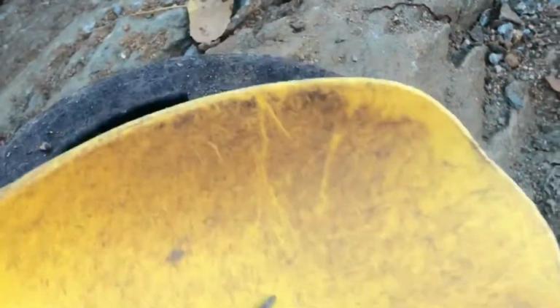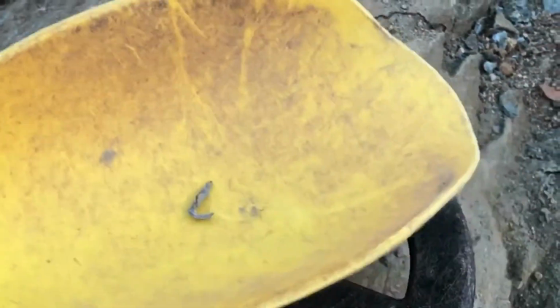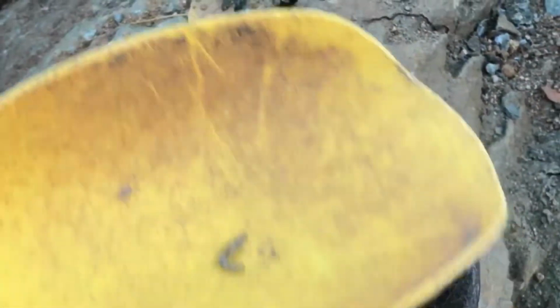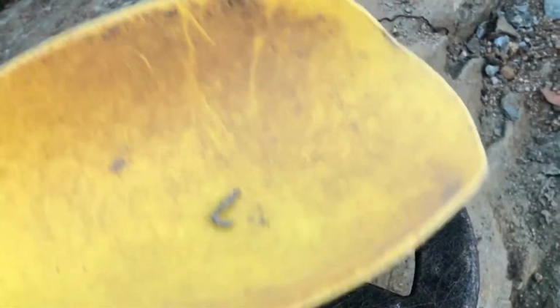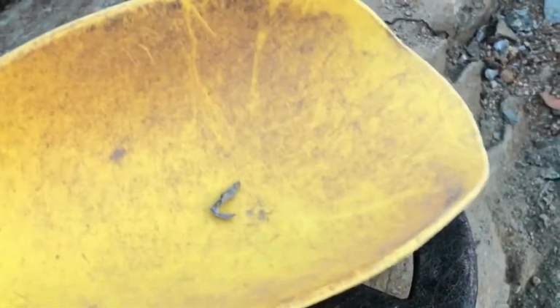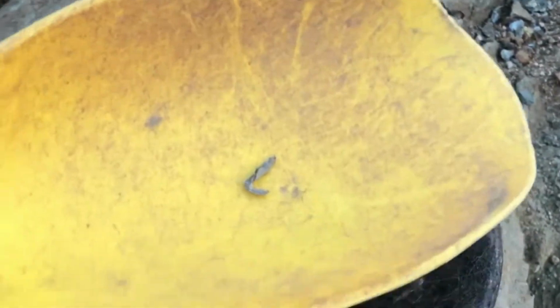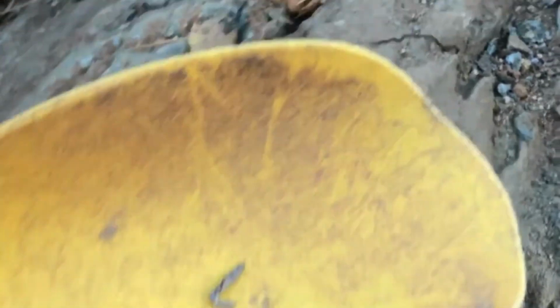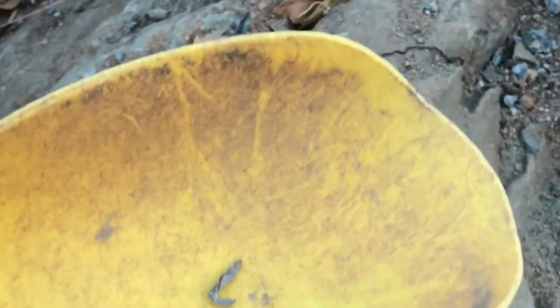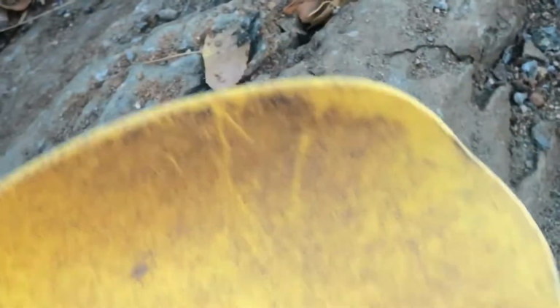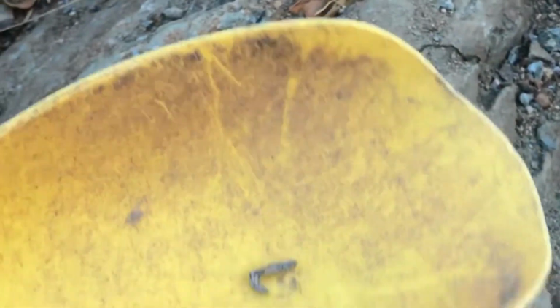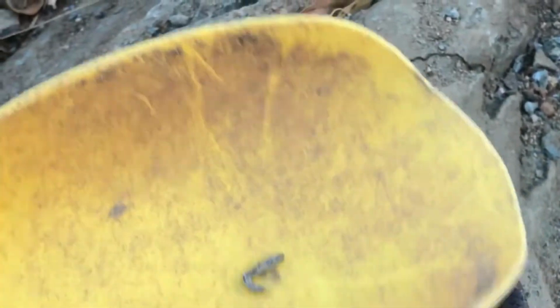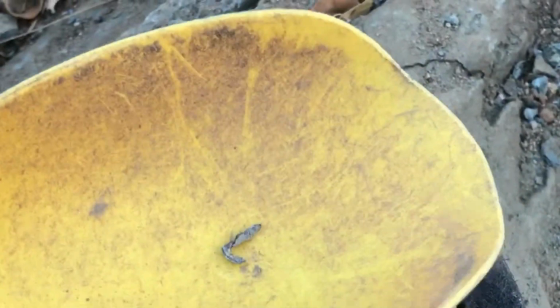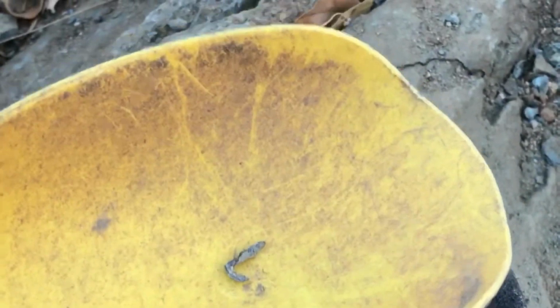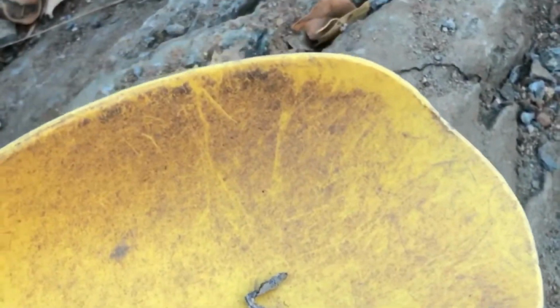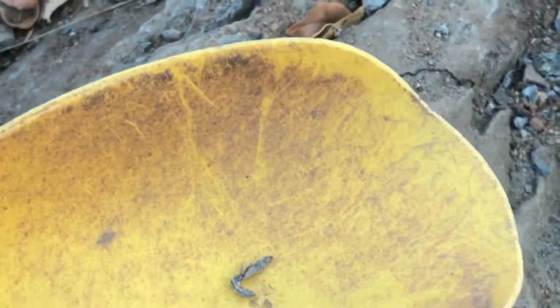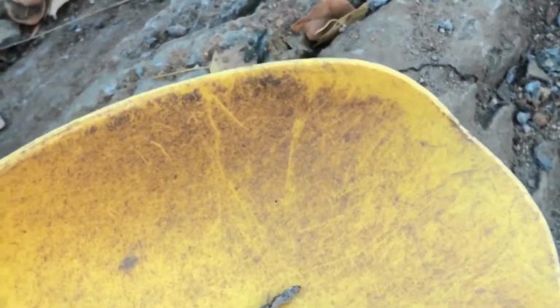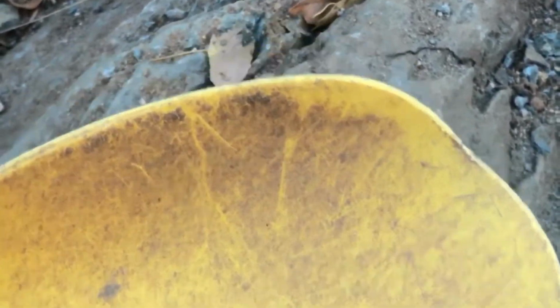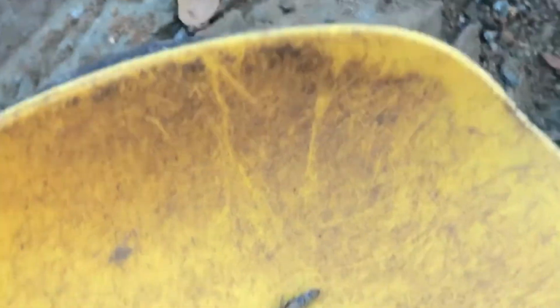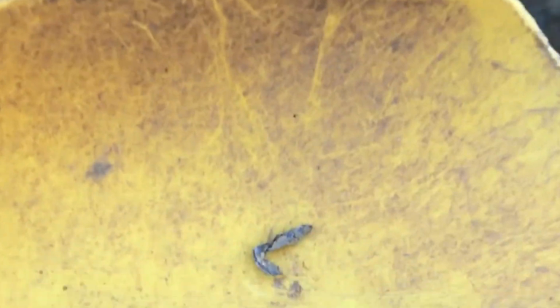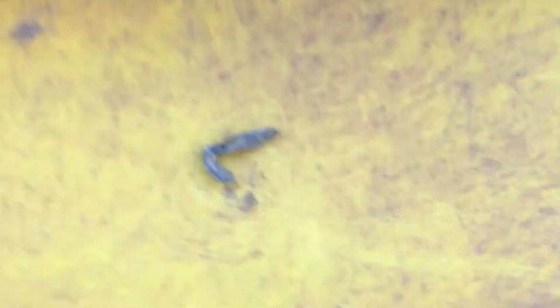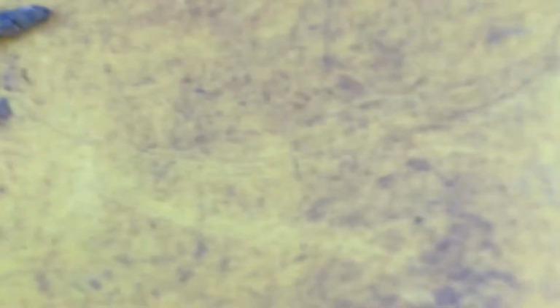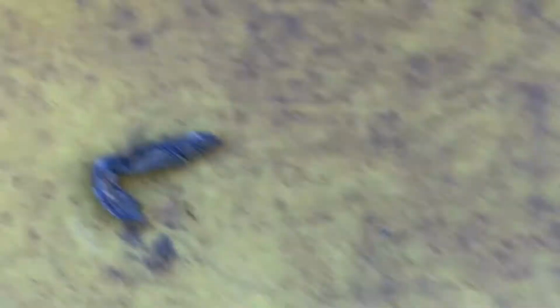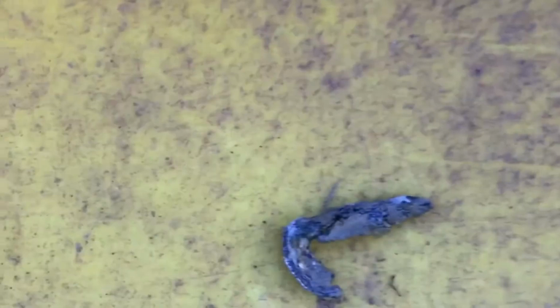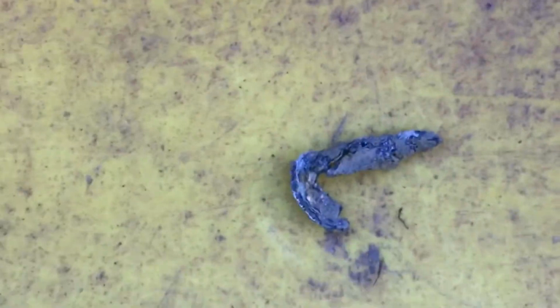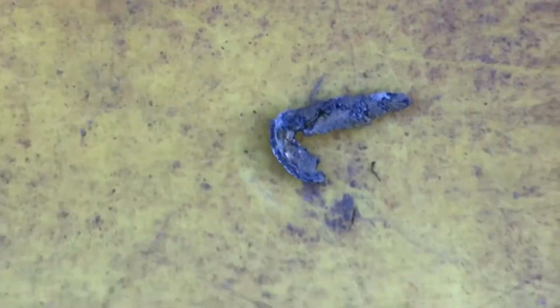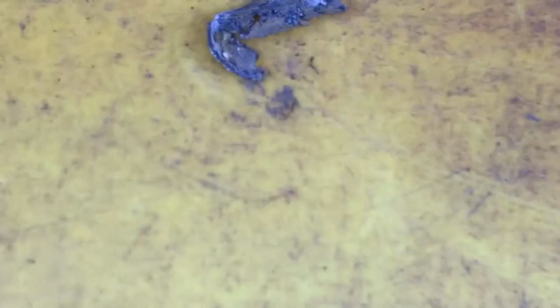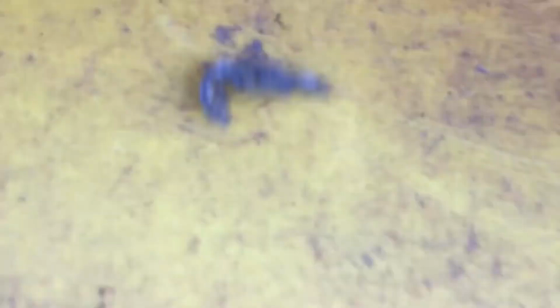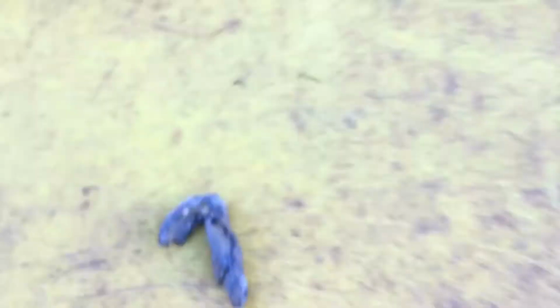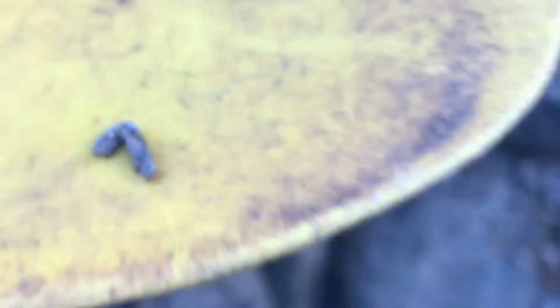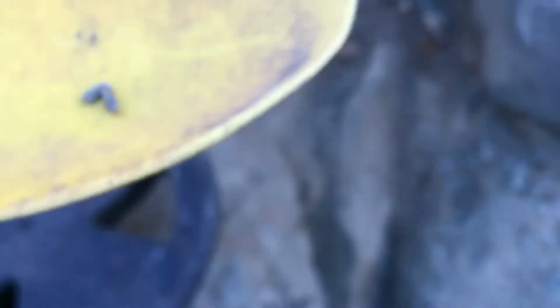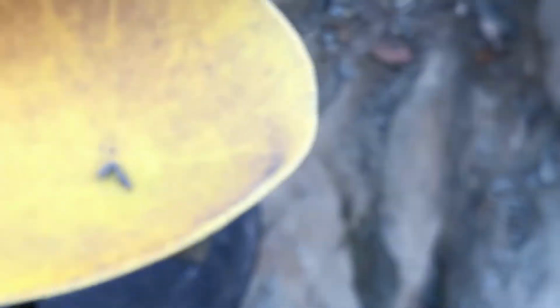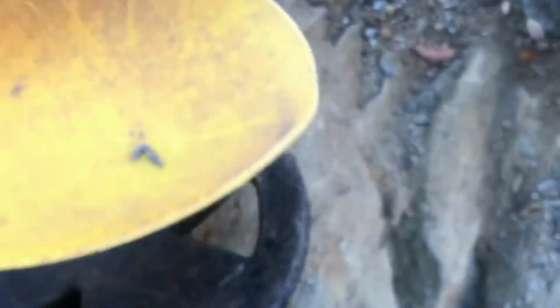But first we found a lot of little pieces of iron and a lot of little pieces of lead. Yep, lead.